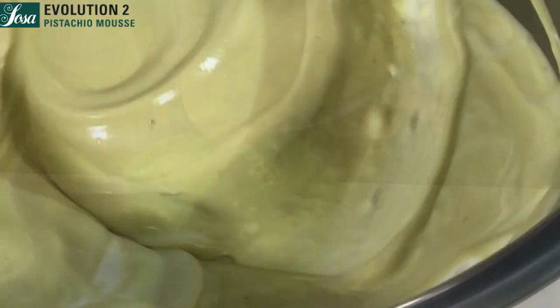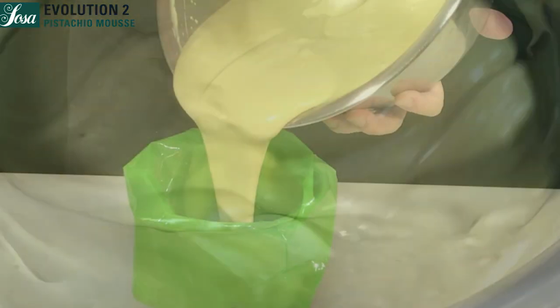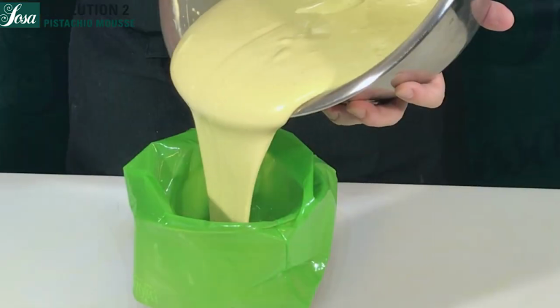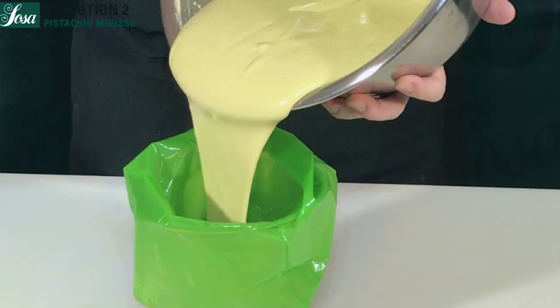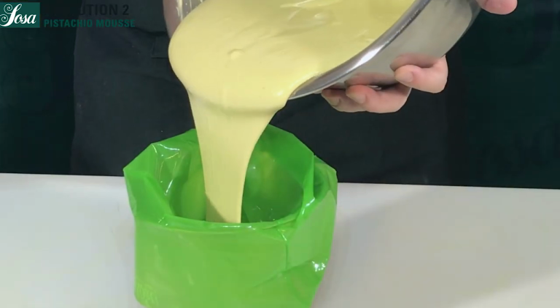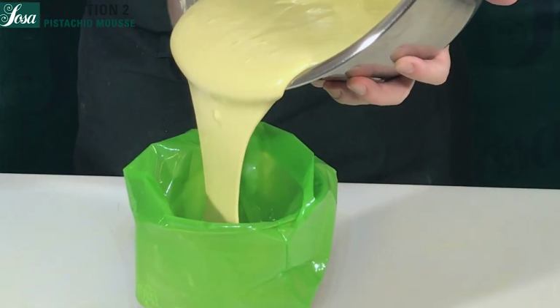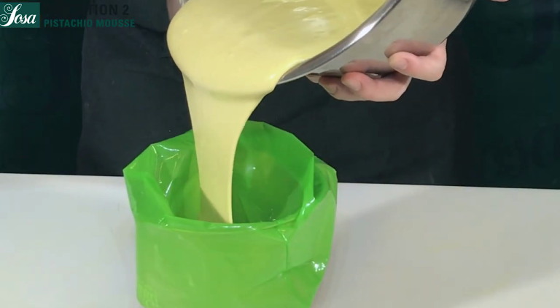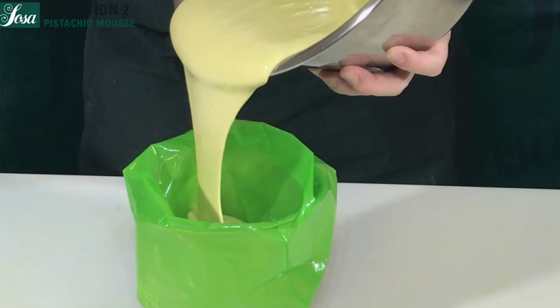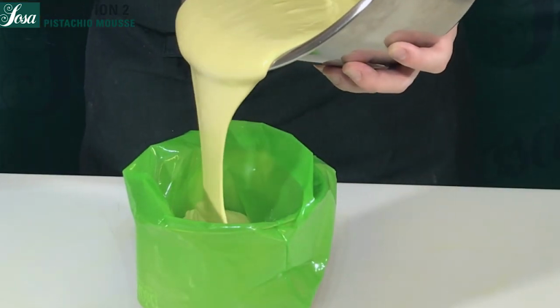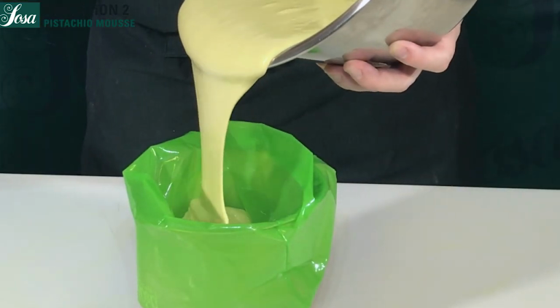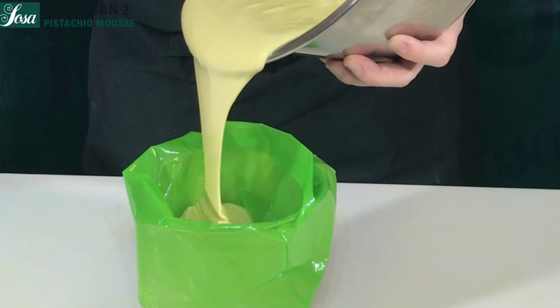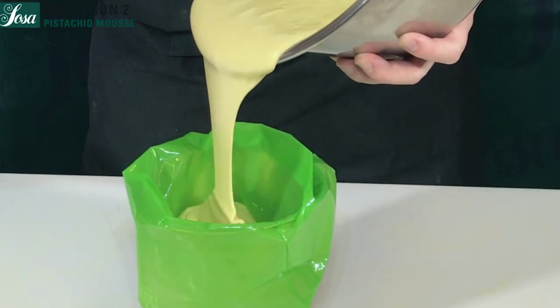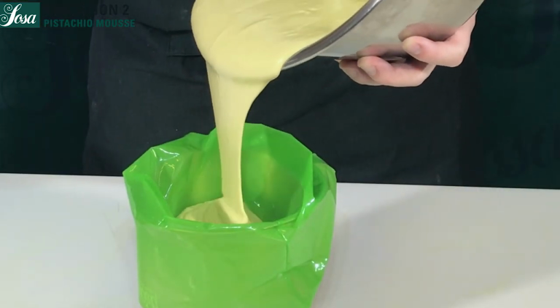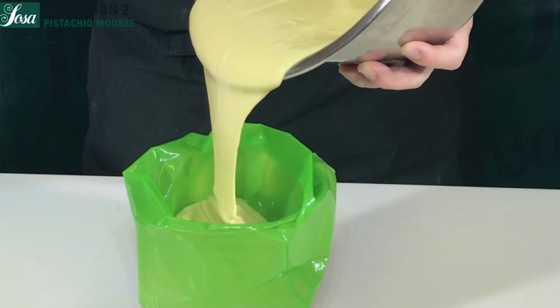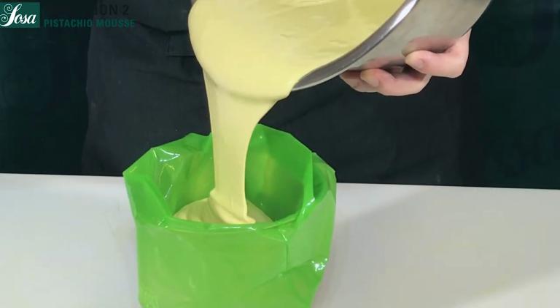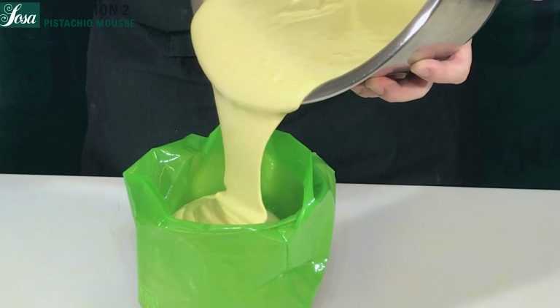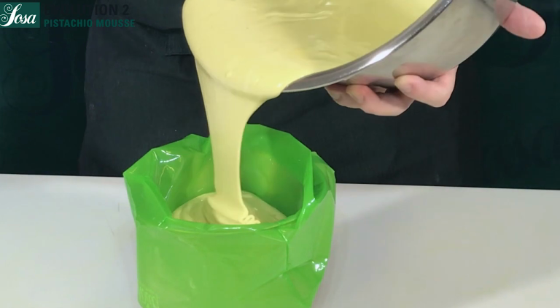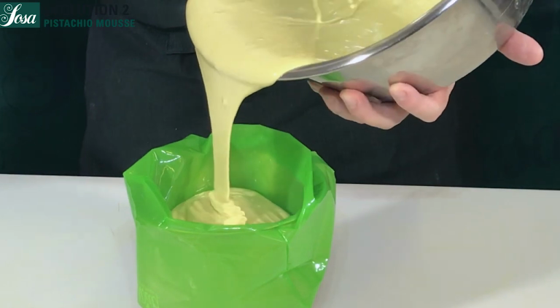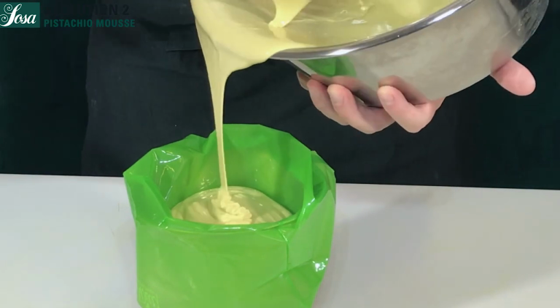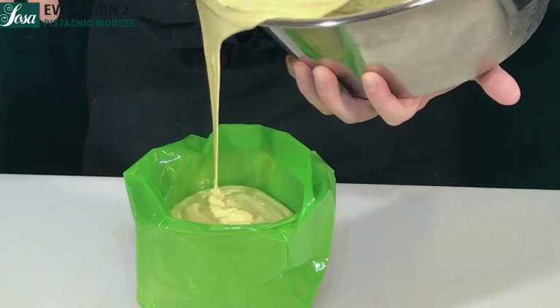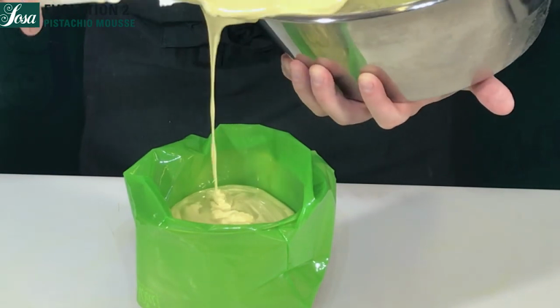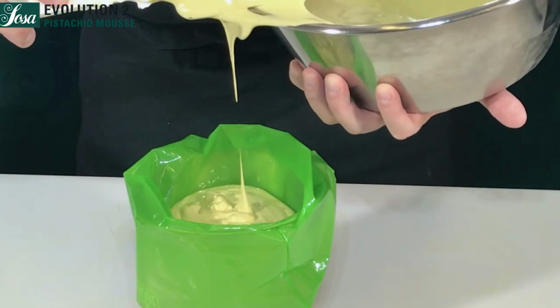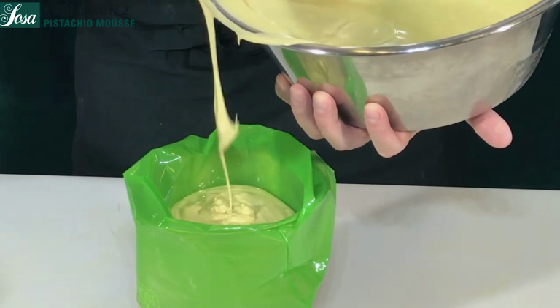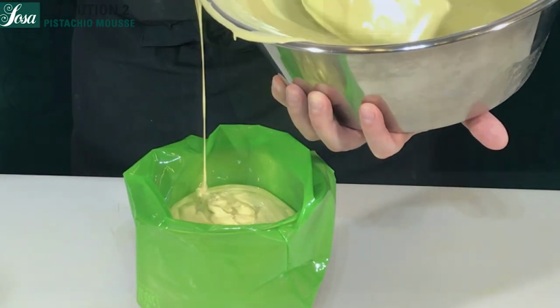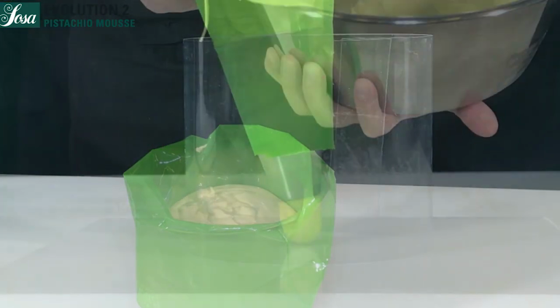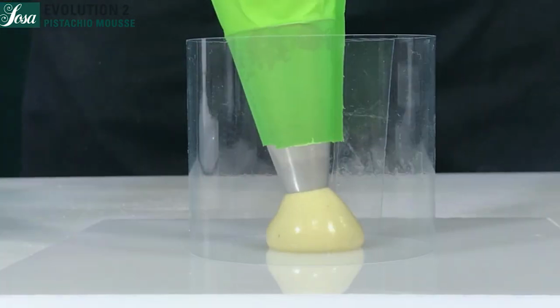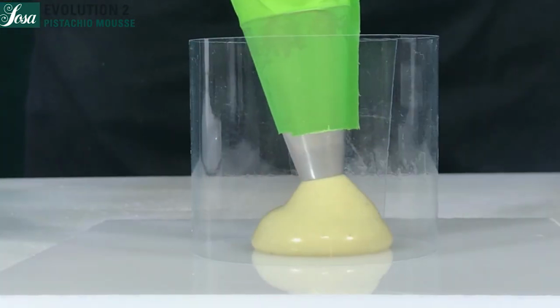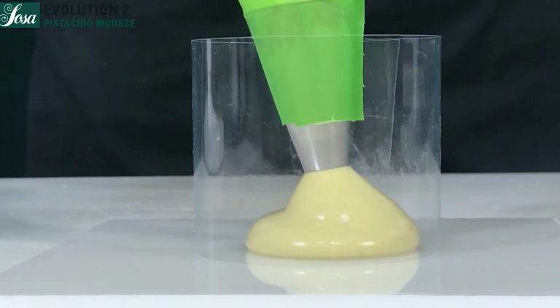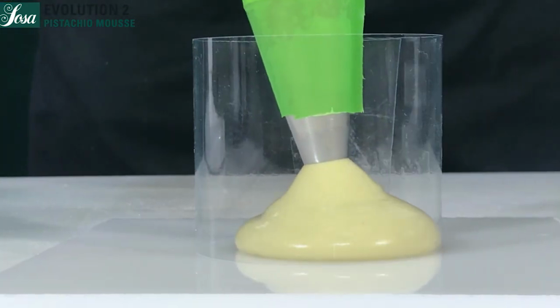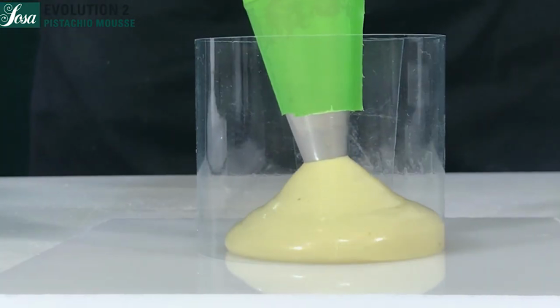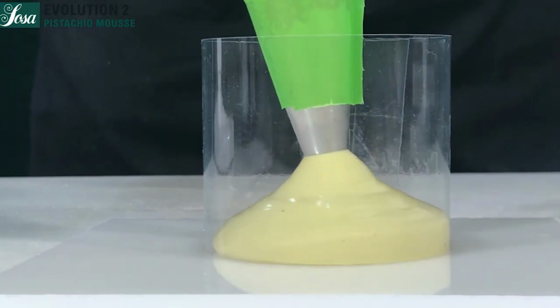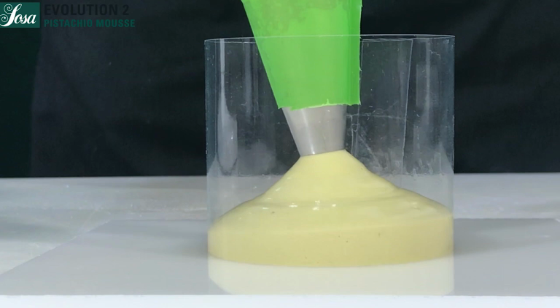We pour everything into a piping bag, and our mousse is ready to fill our molds.